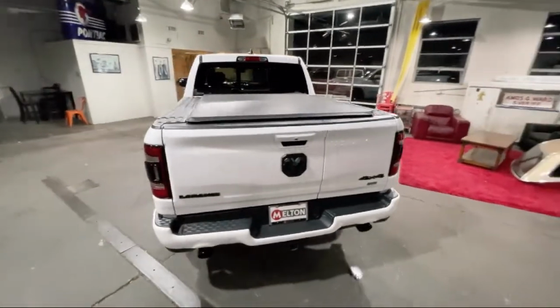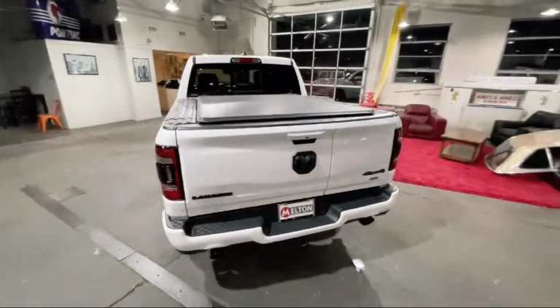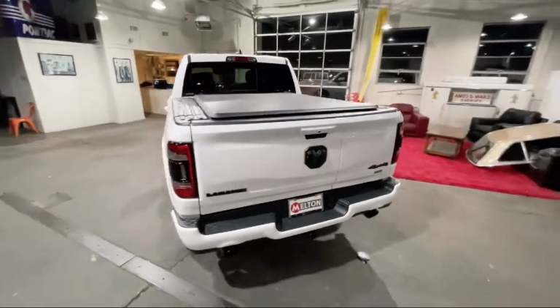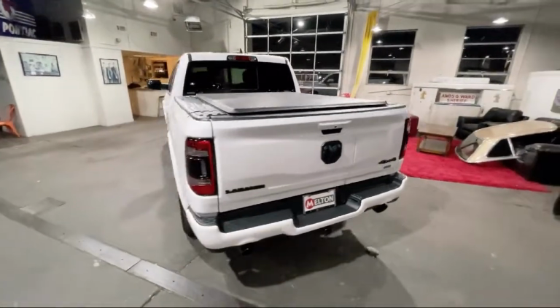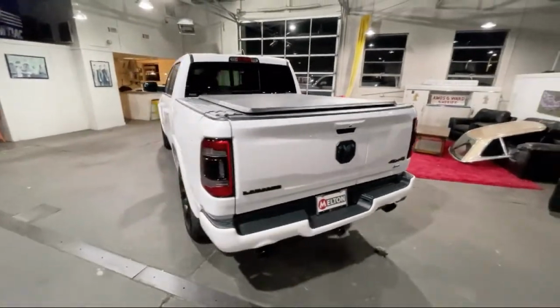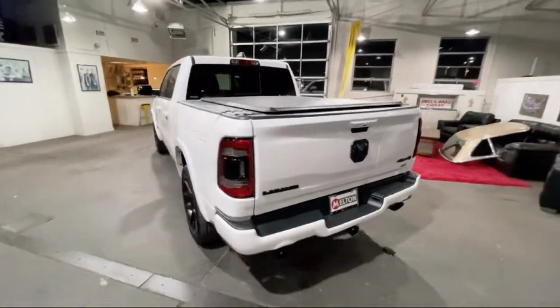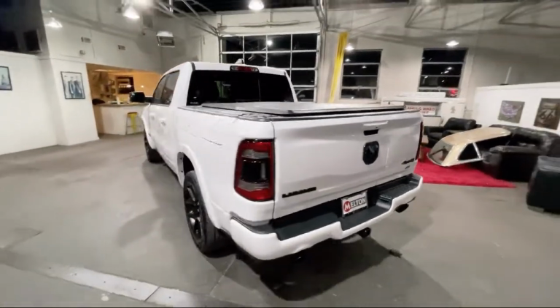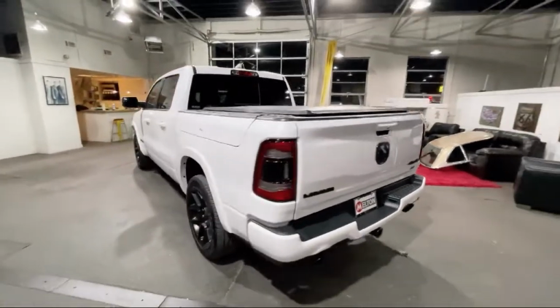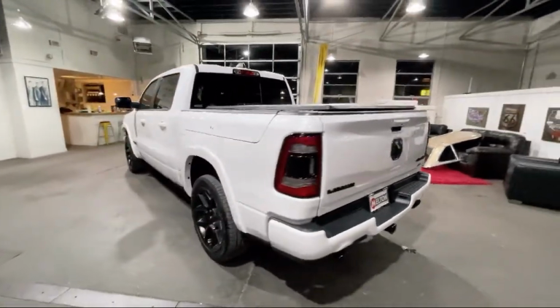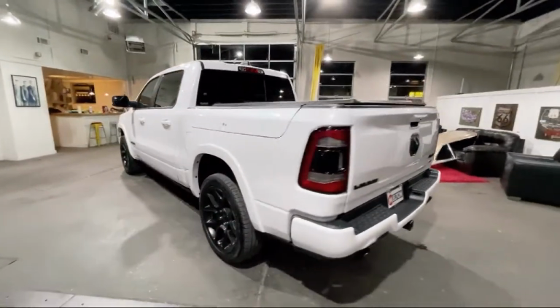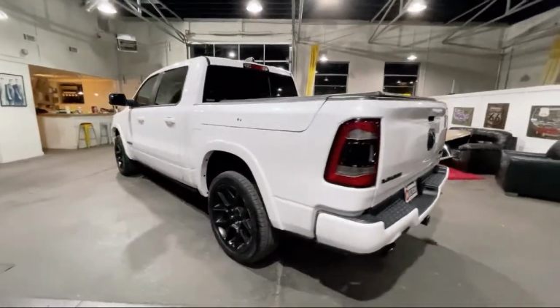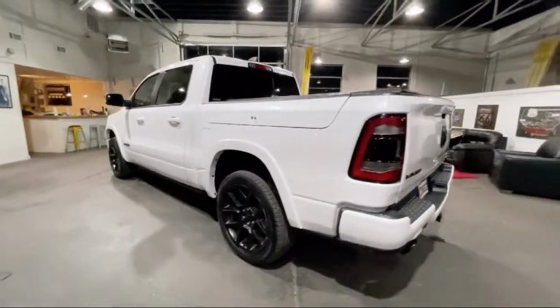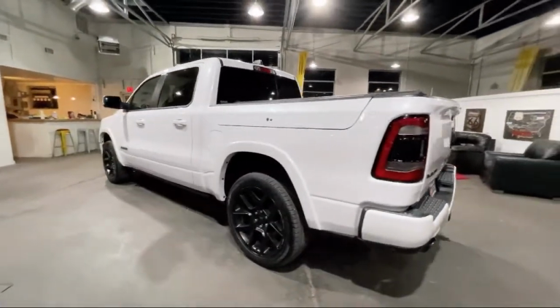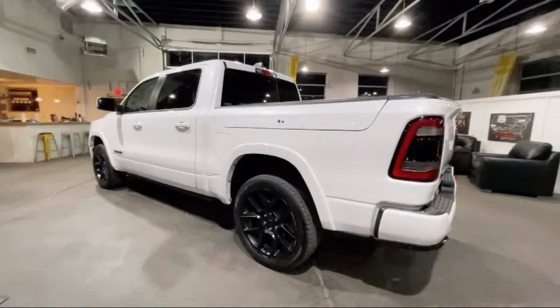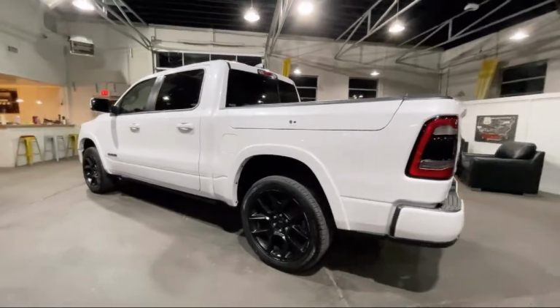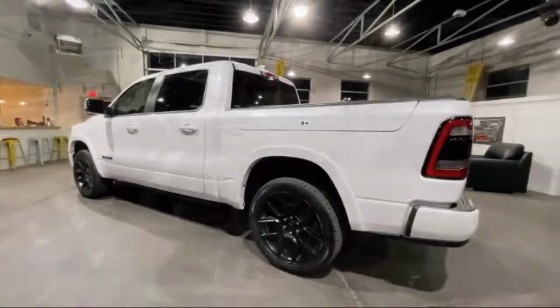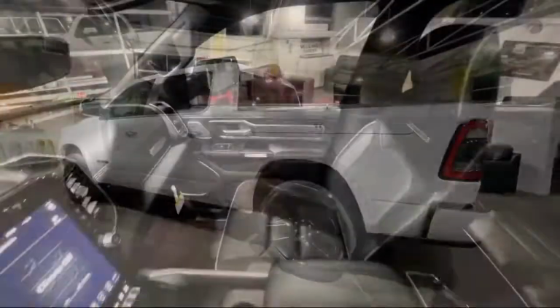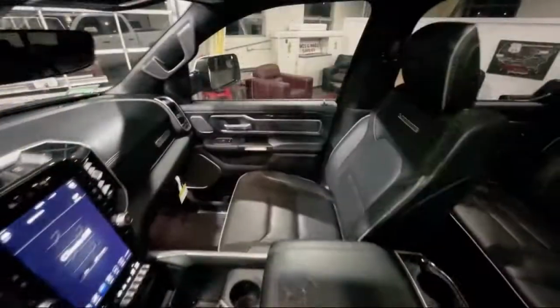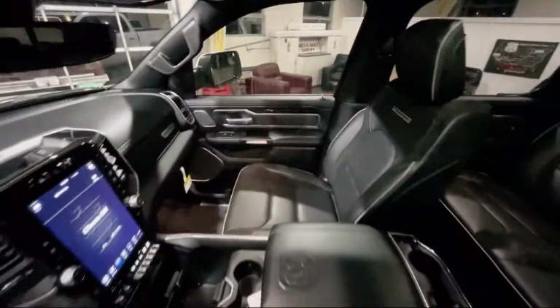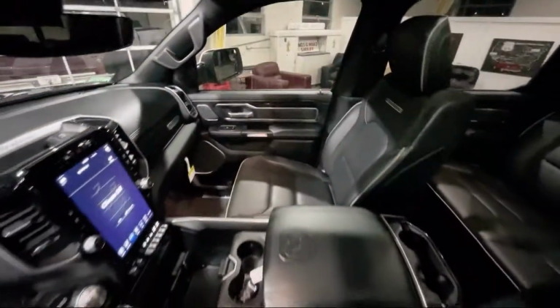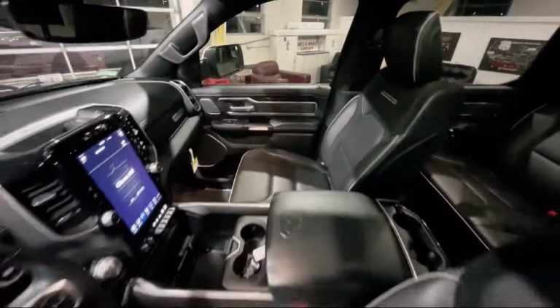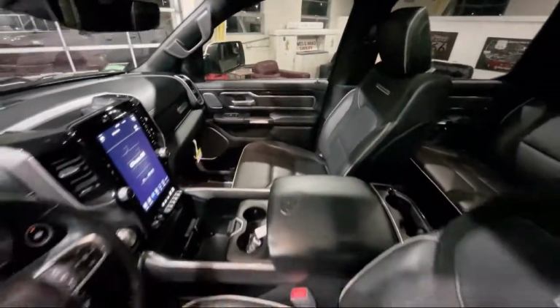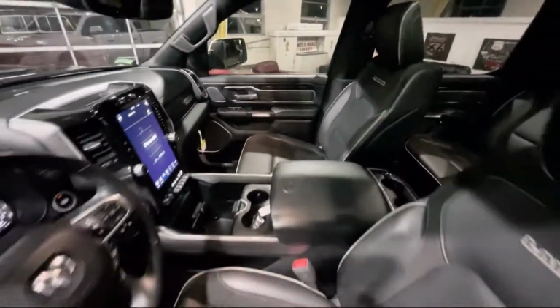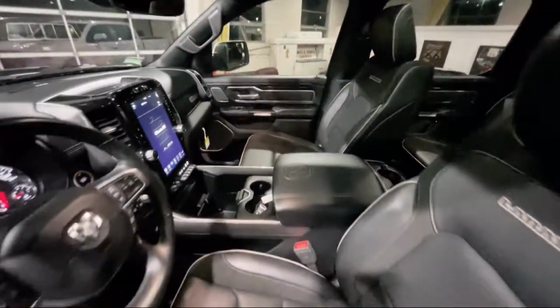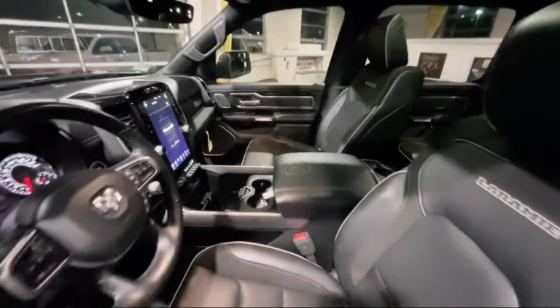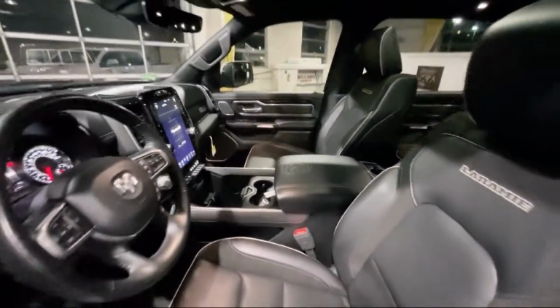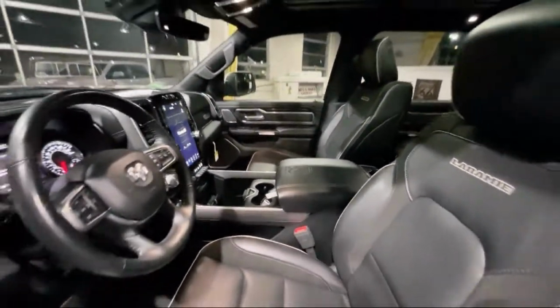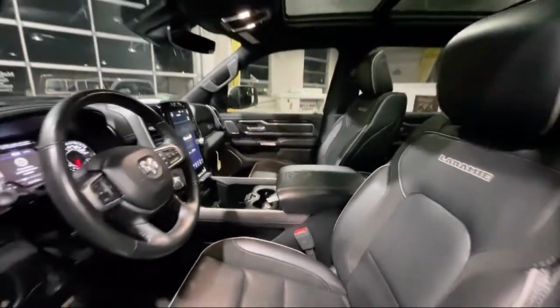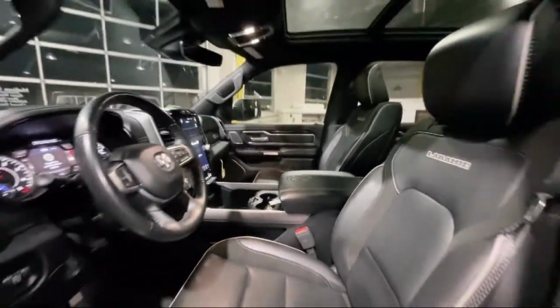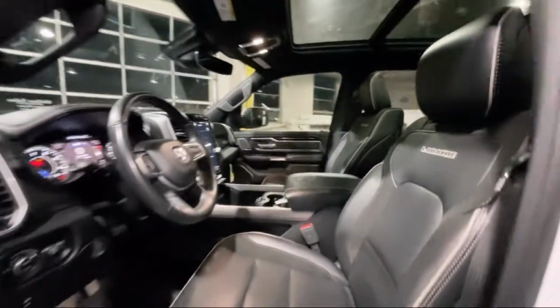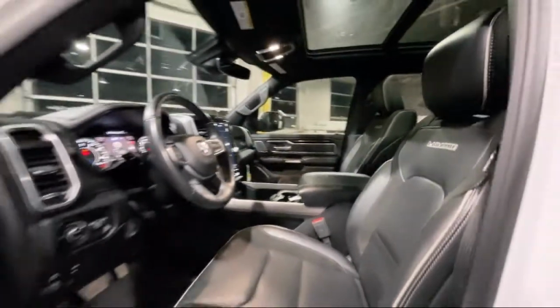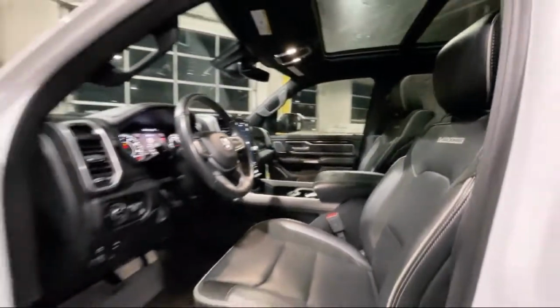It also features chrome bumpers, full speed forward collision warning, heated front seats, and has less than 45,000 miles on the odometer.